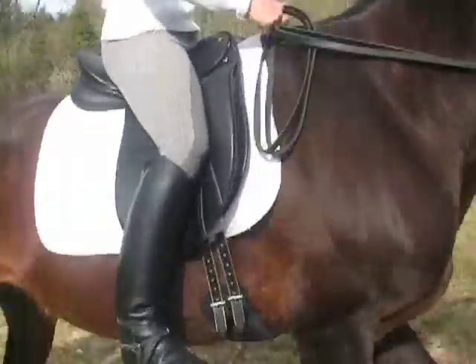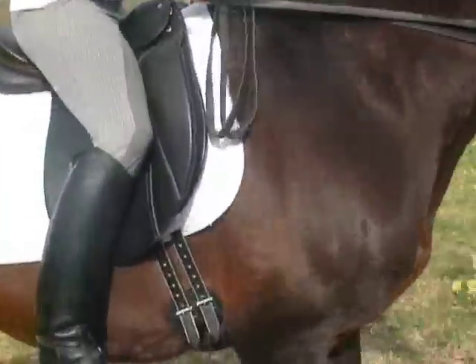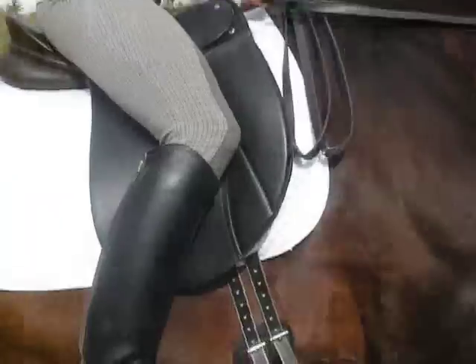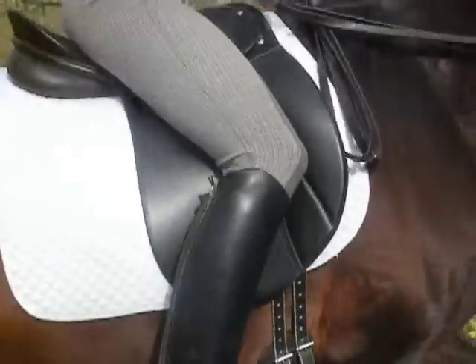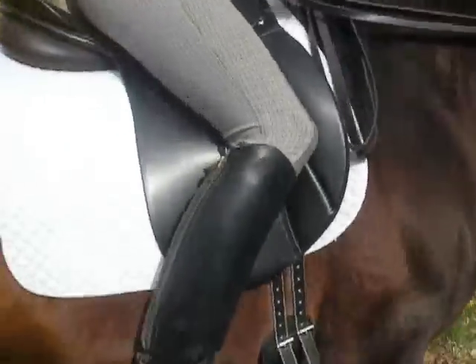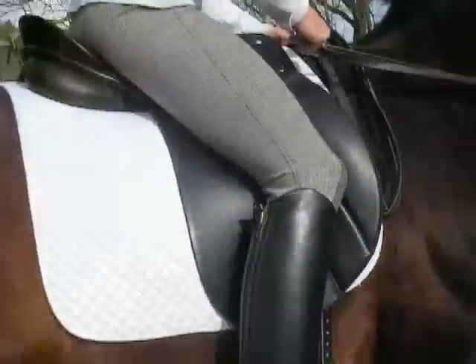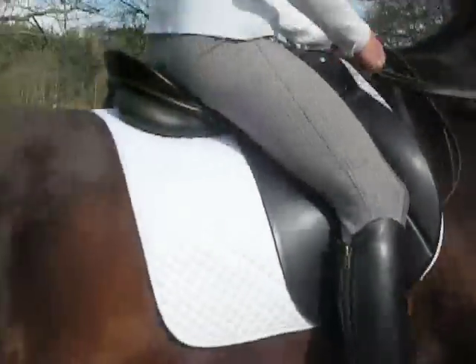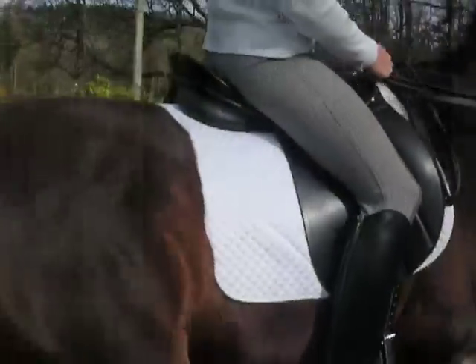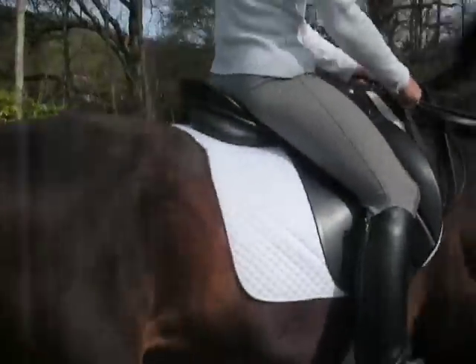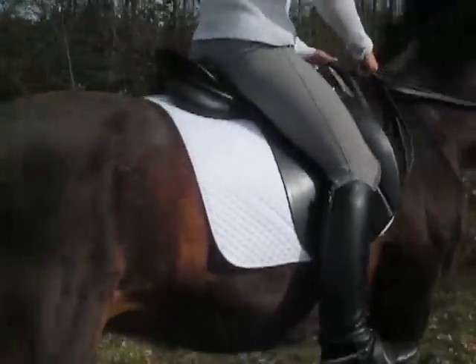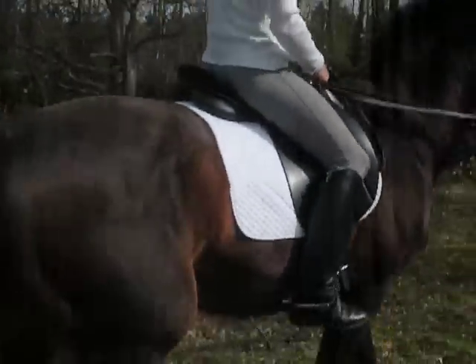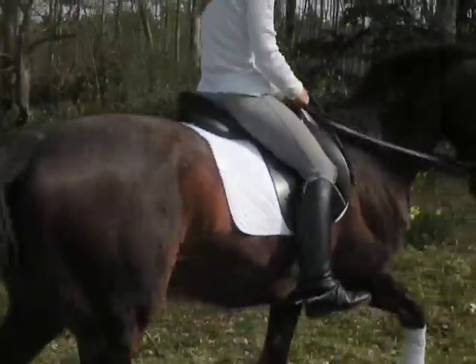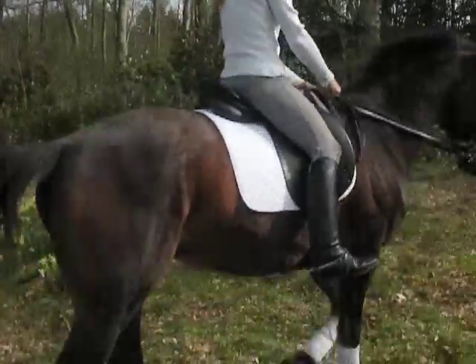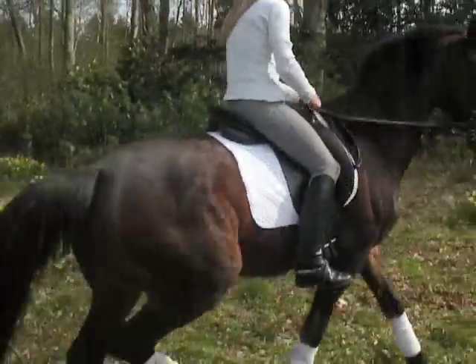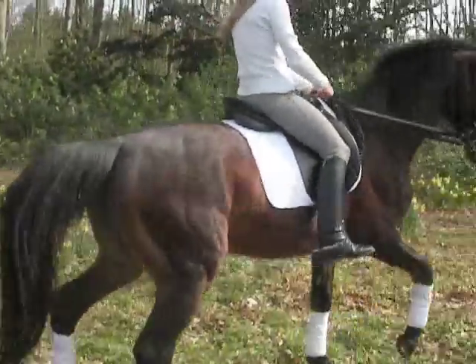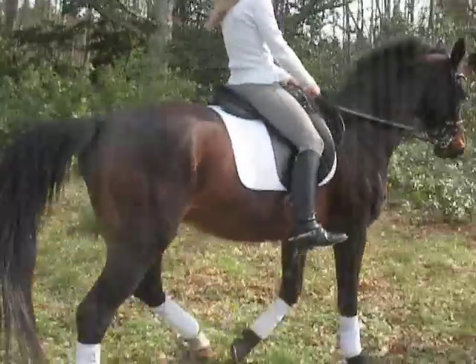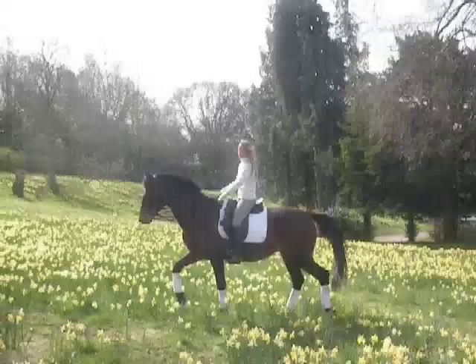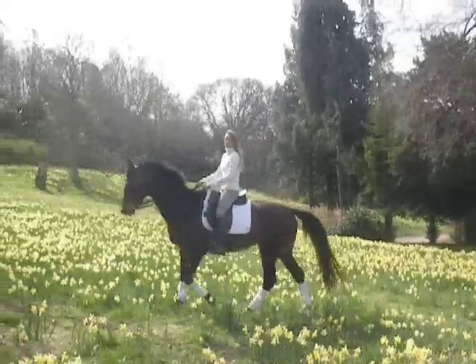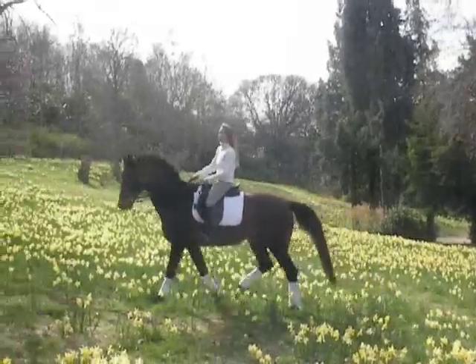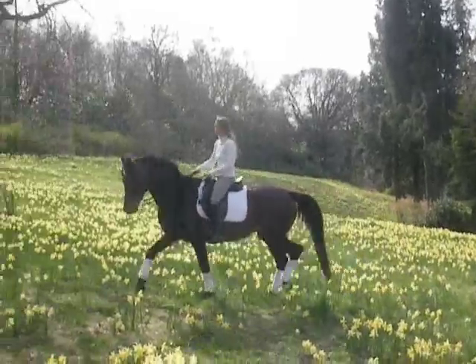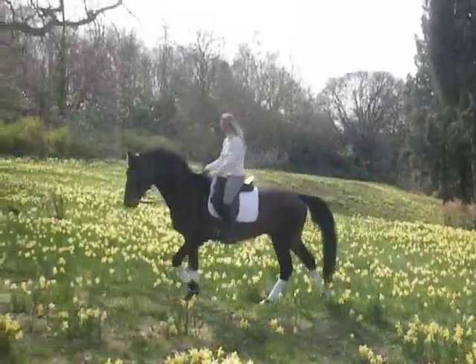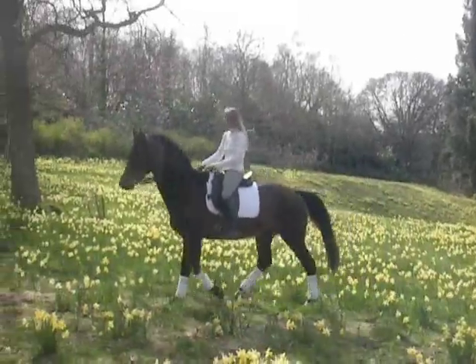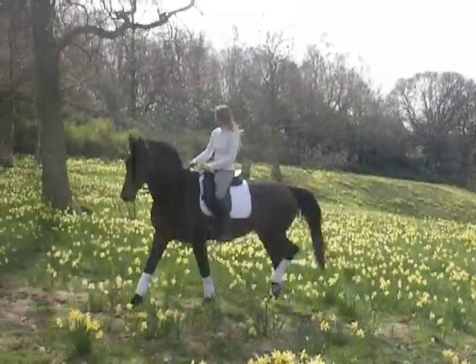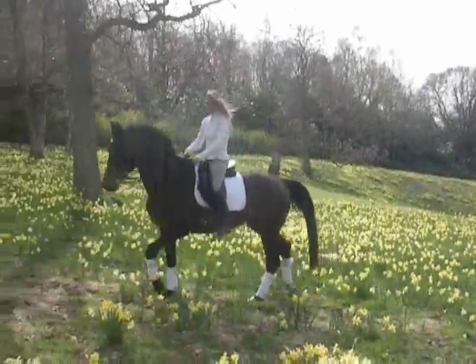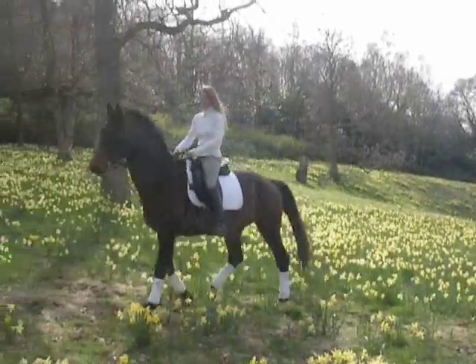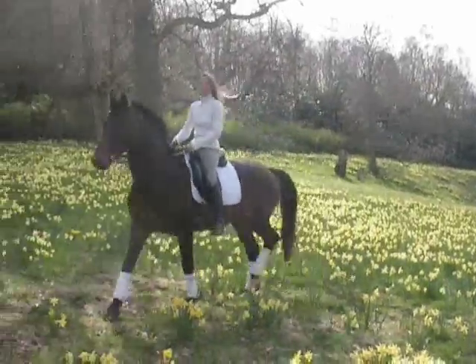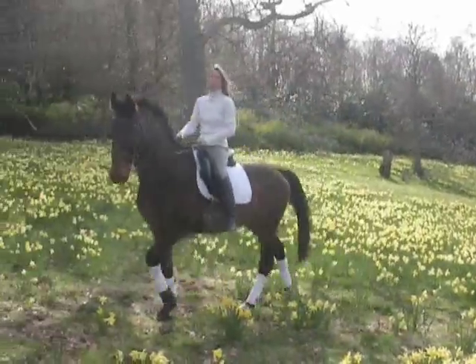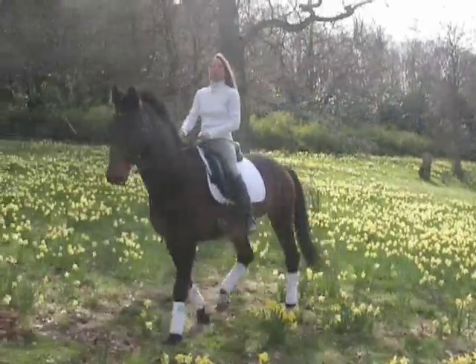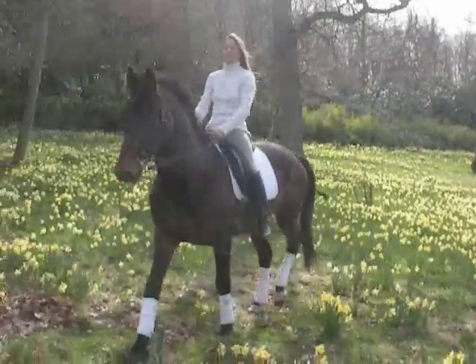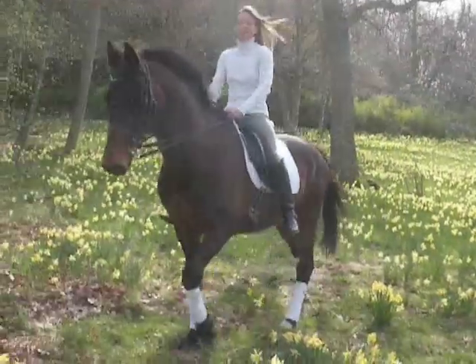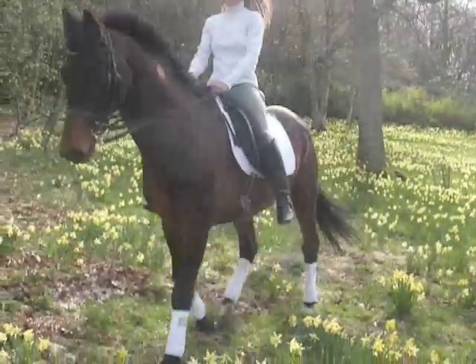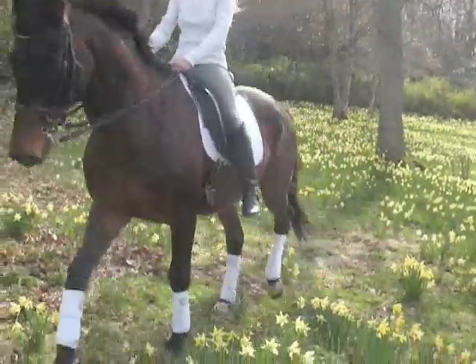A saddle which is too small, on the other hand, will perch me on the horse and will not allow me to actually go with the horse's movement. It will make it very, very difficult to stay with the horse's movement.